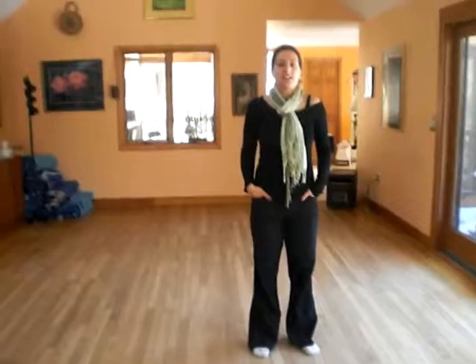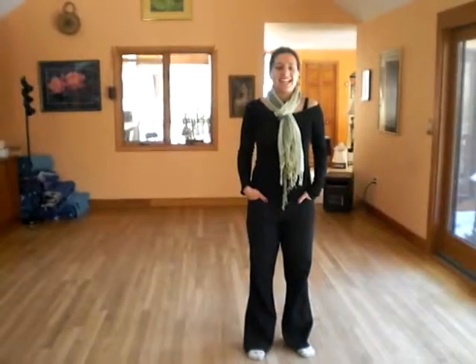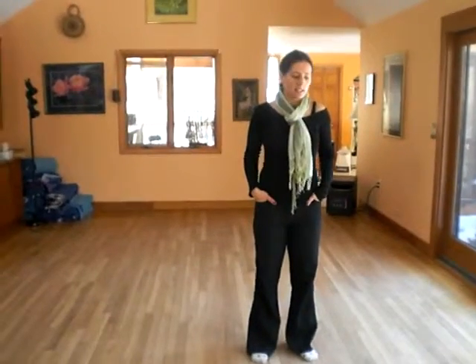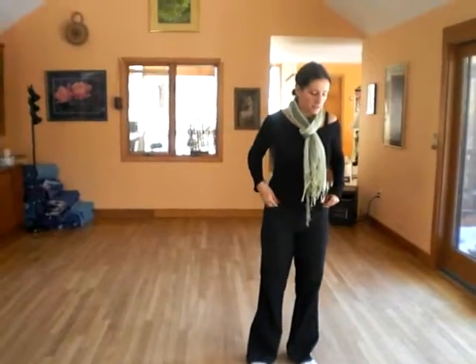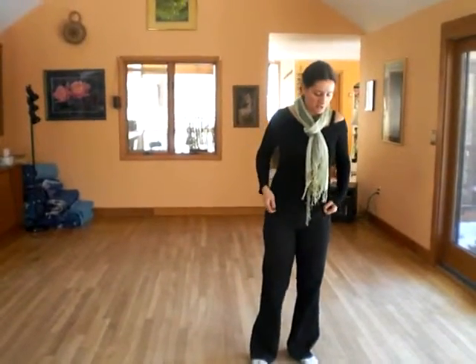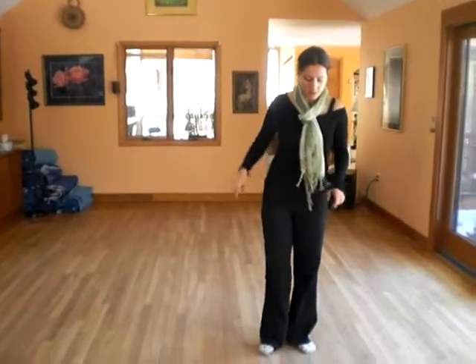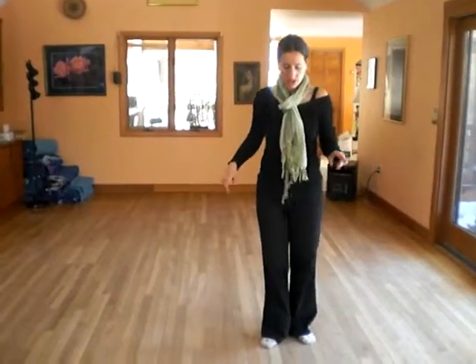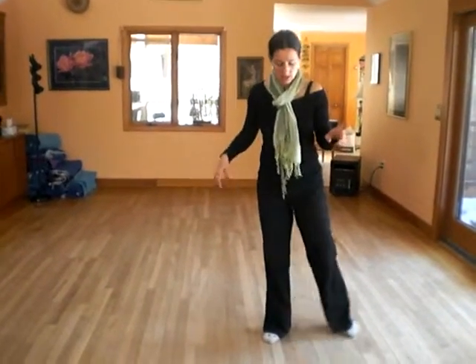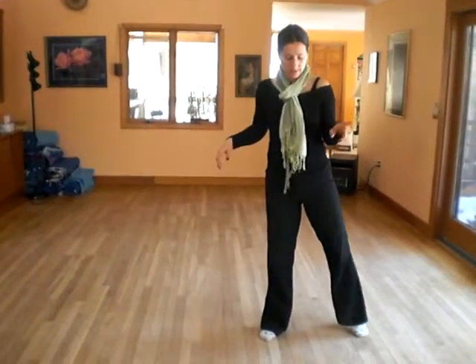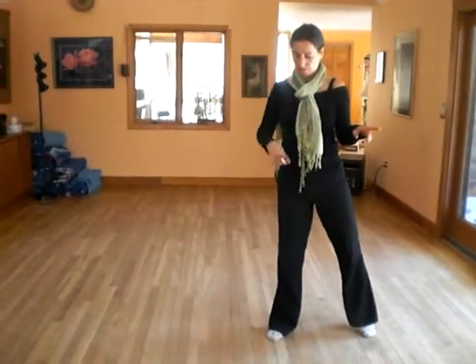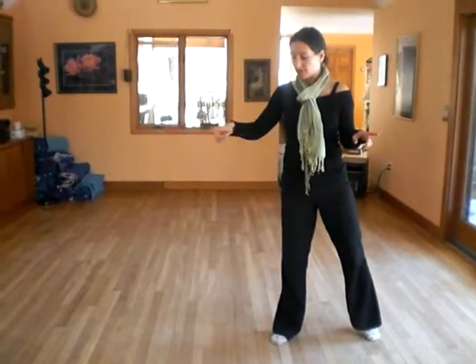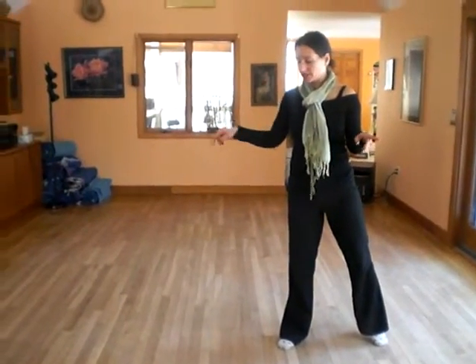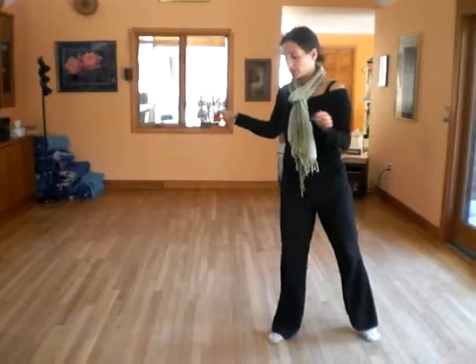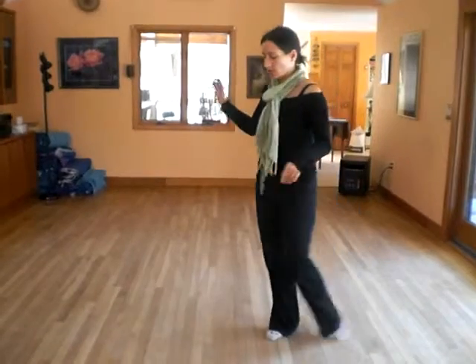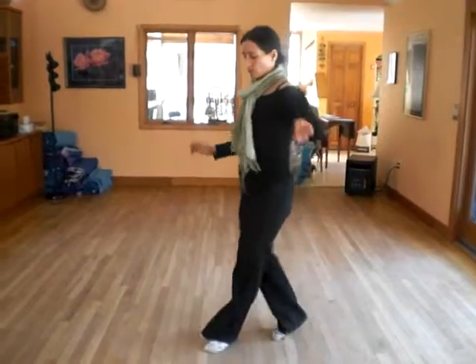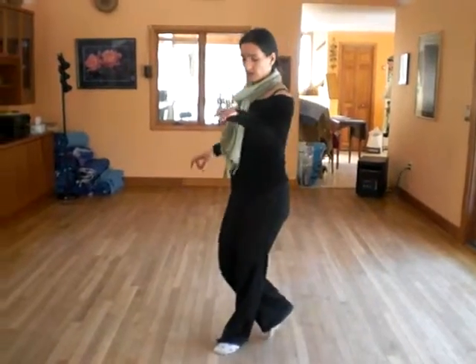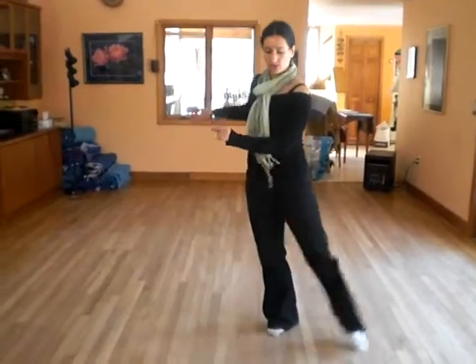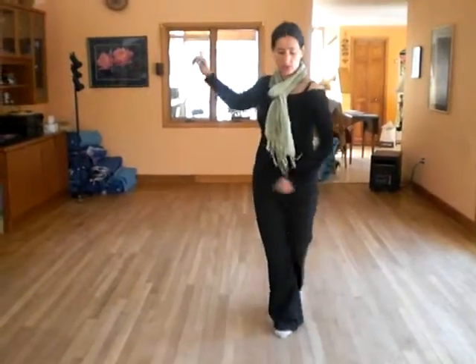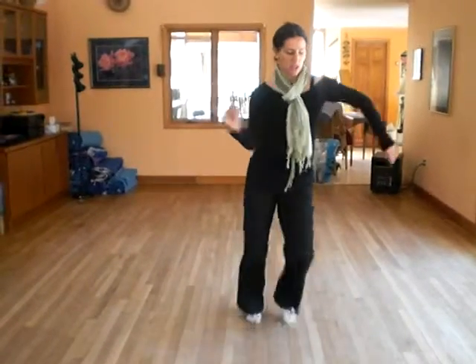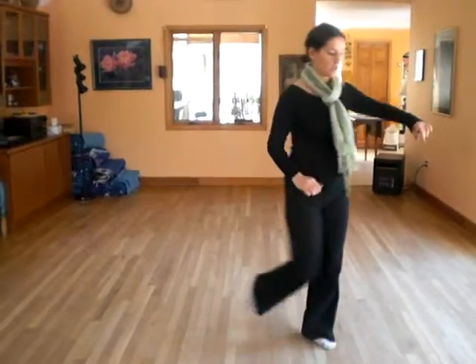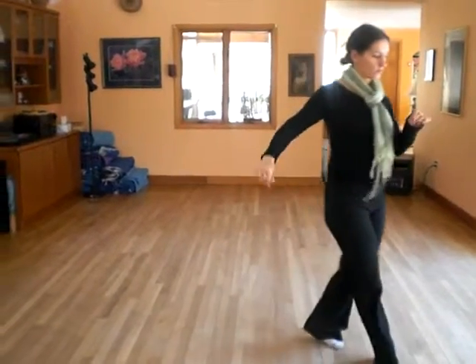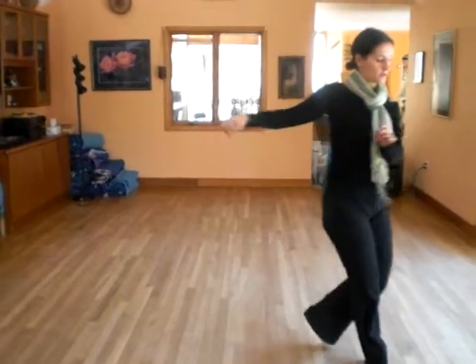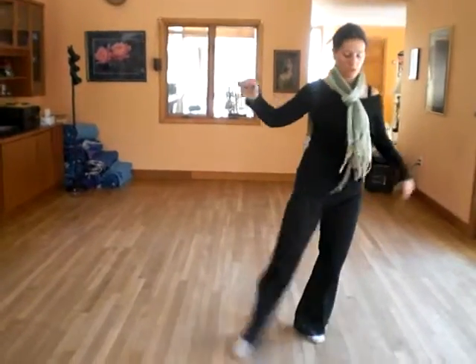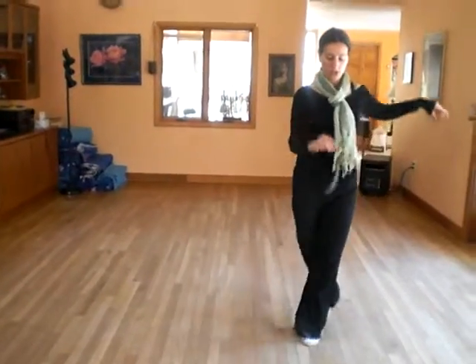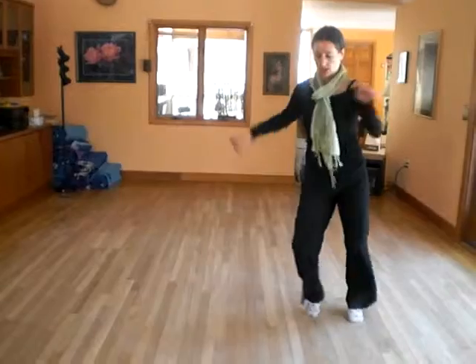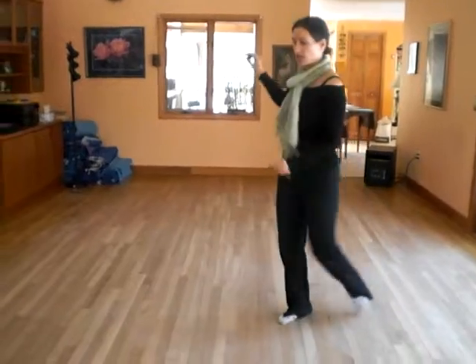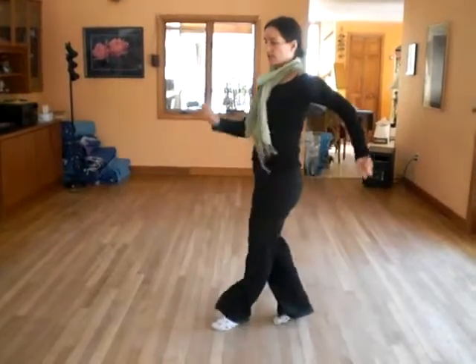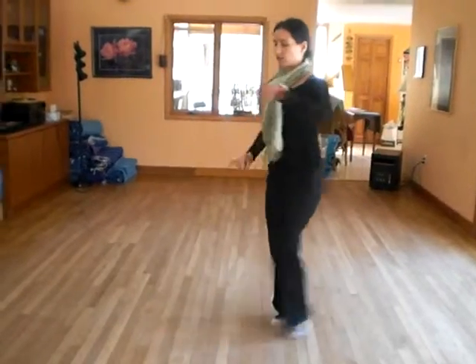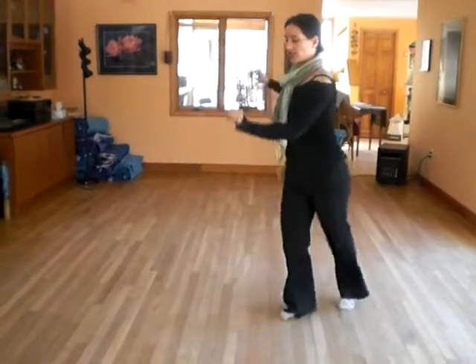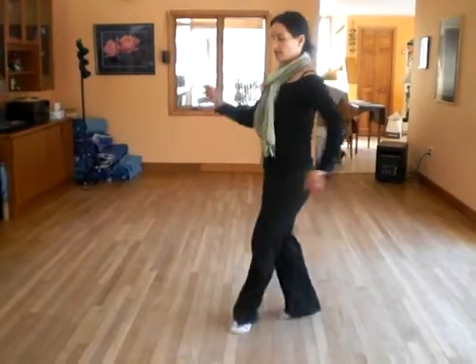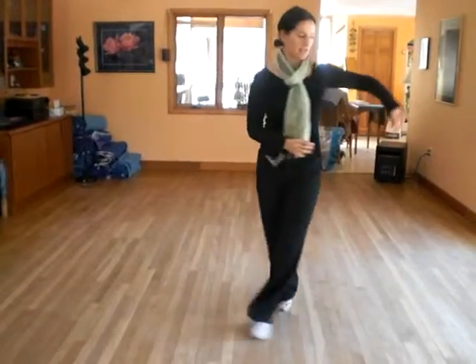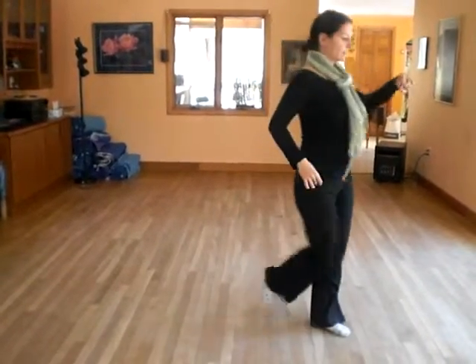Okay, so this is Harry's moves from the traveling turn for you. One, two, cha cha cha, one, two, cha cha cha — double check, that's fast.